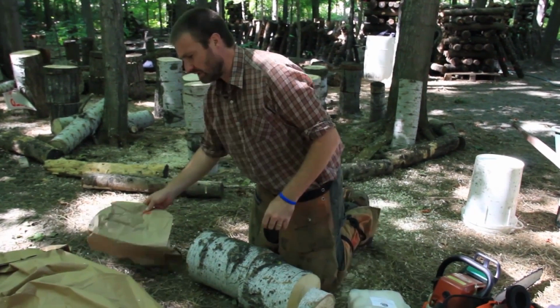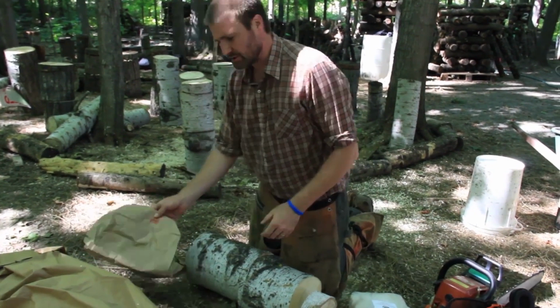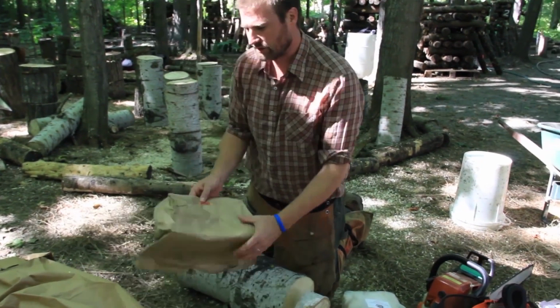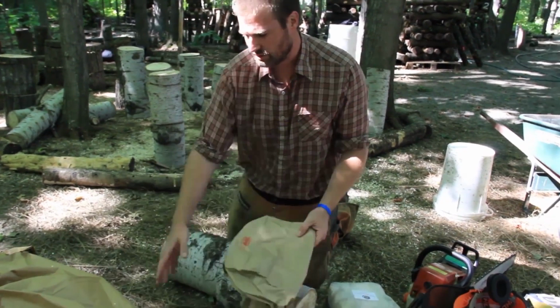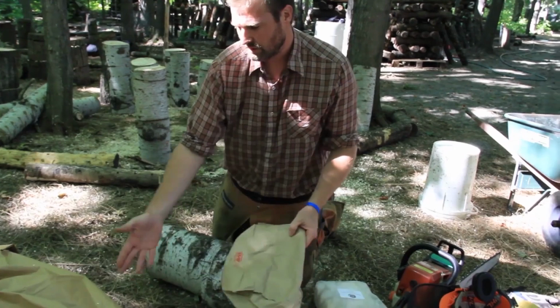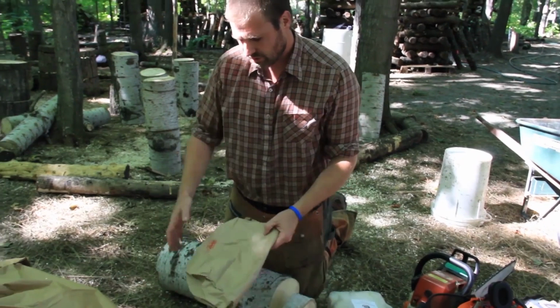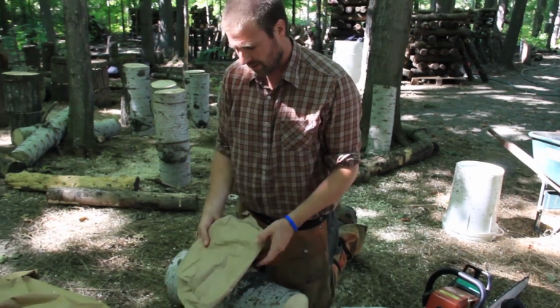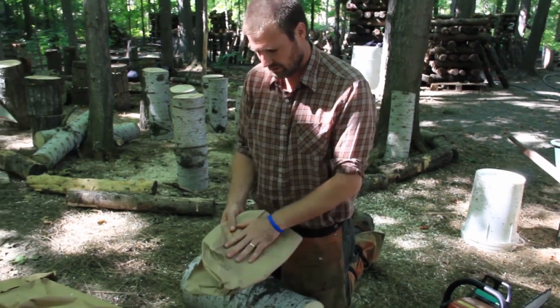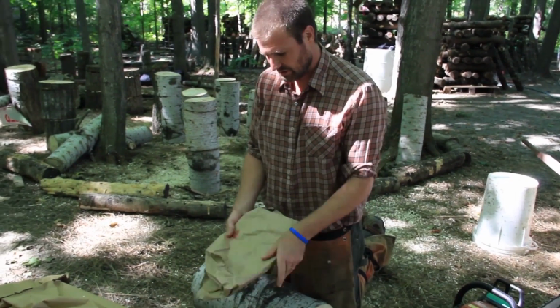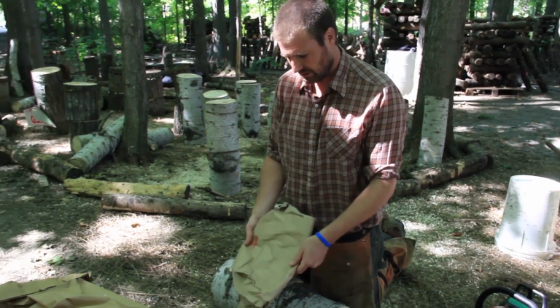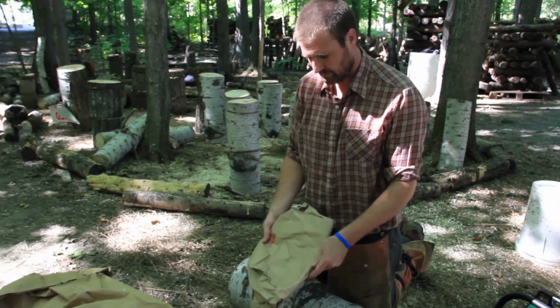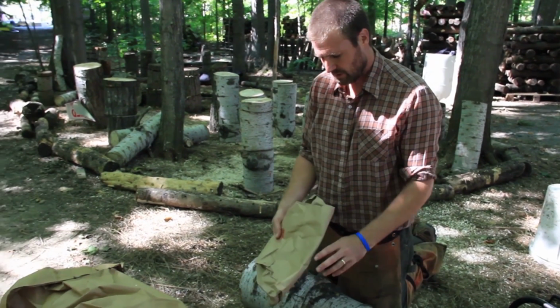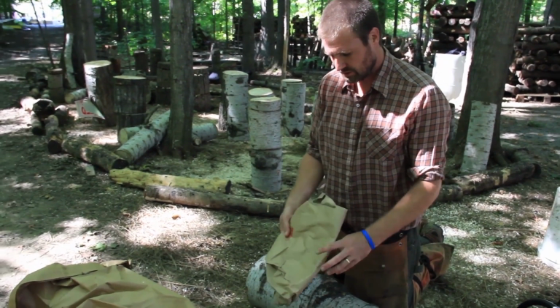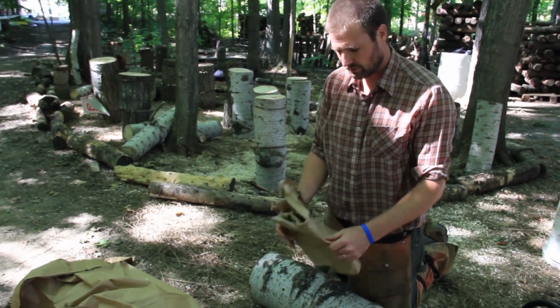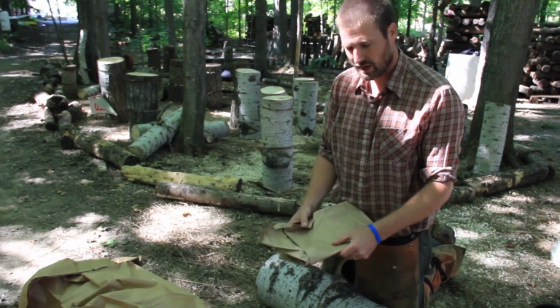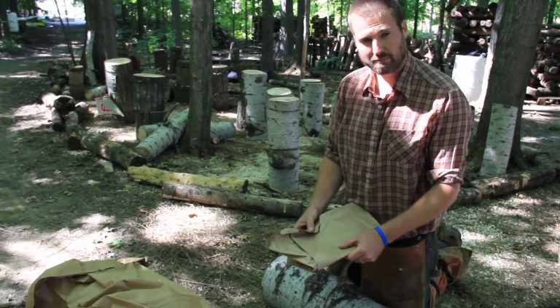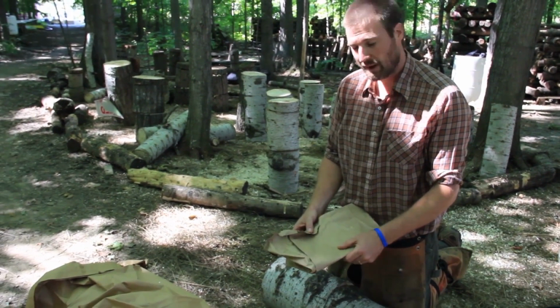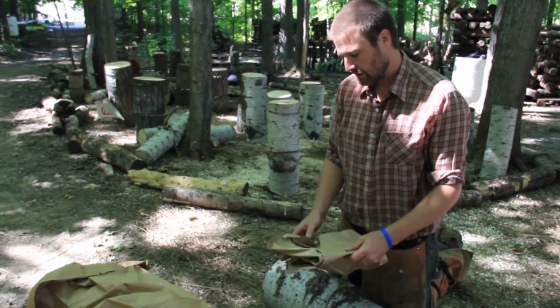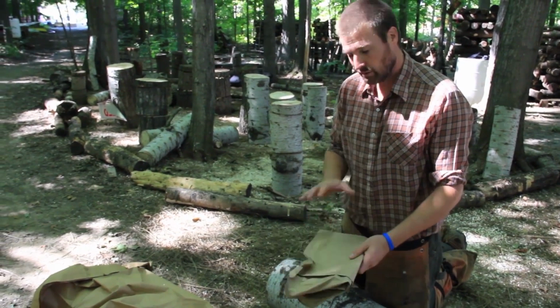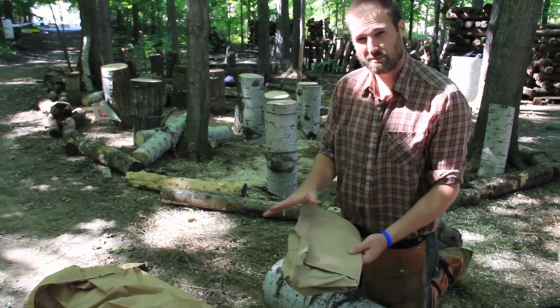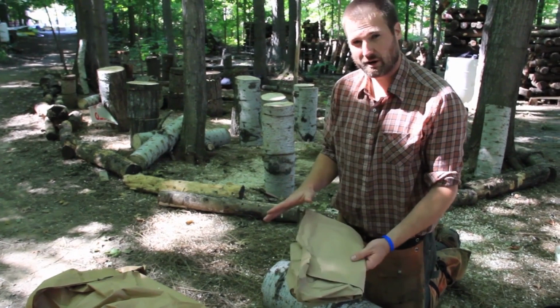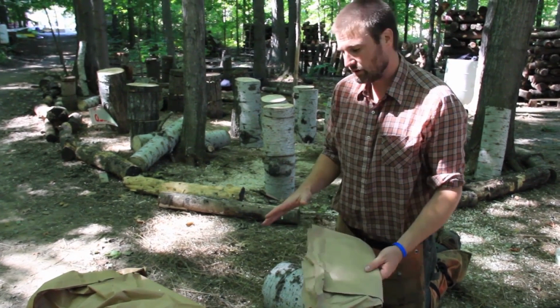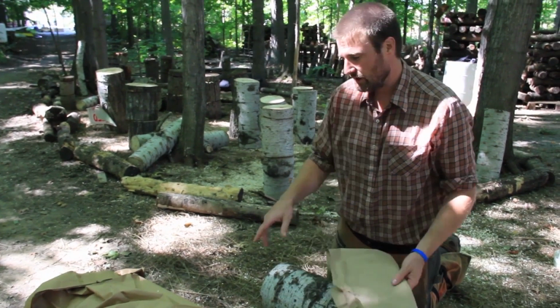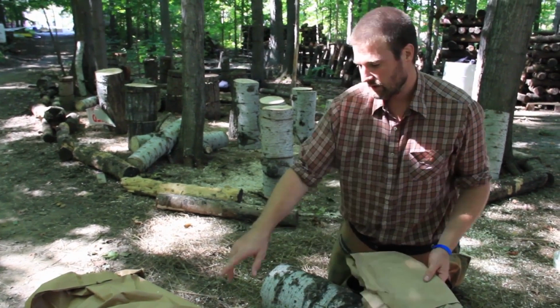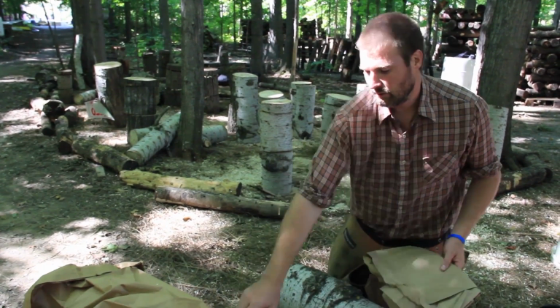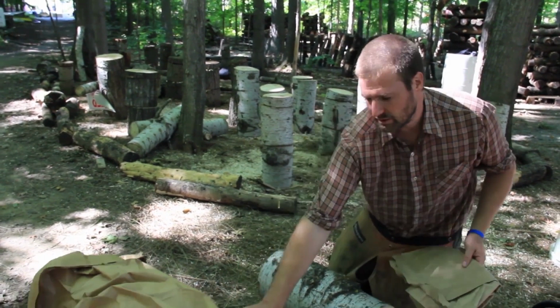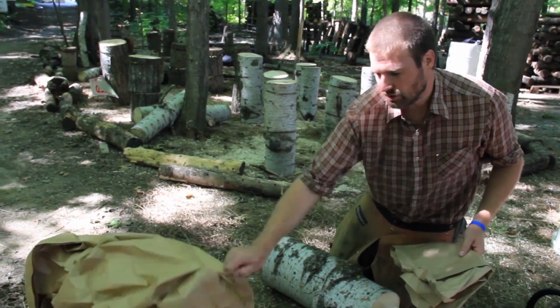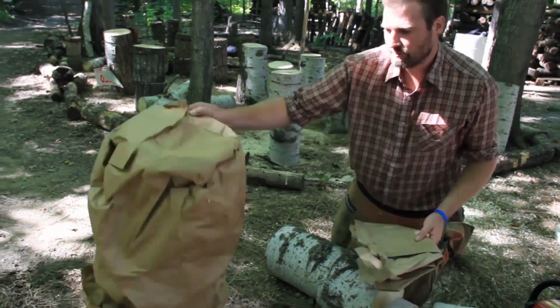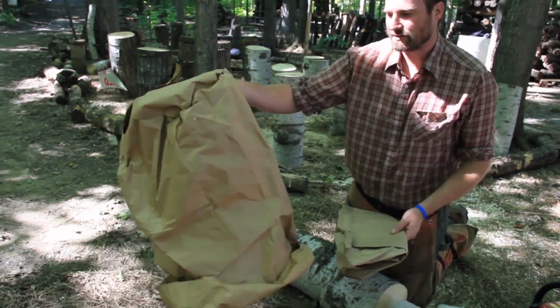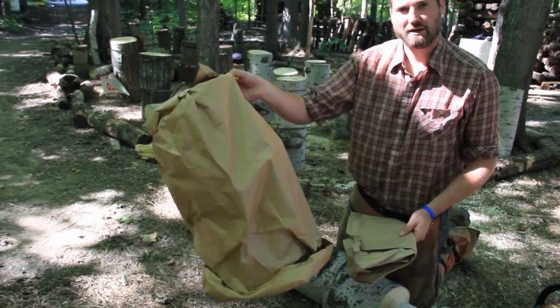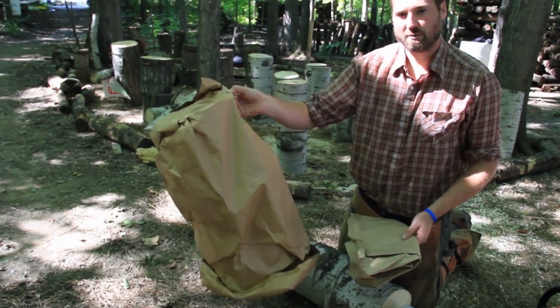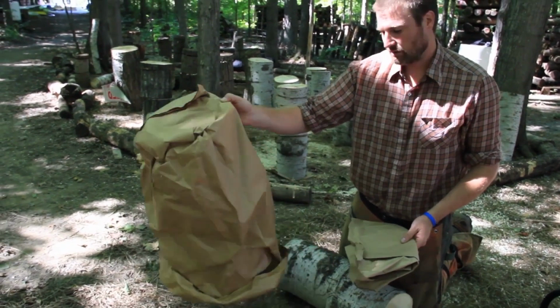Other things we'll need are just two bags: generally a regular old shopping paper bag or just a piece of cardboard, and then one of those larger leaf bags you can get at the hardware store.